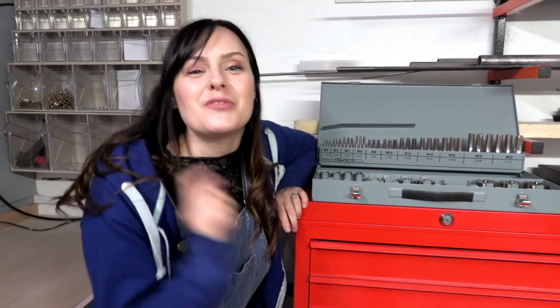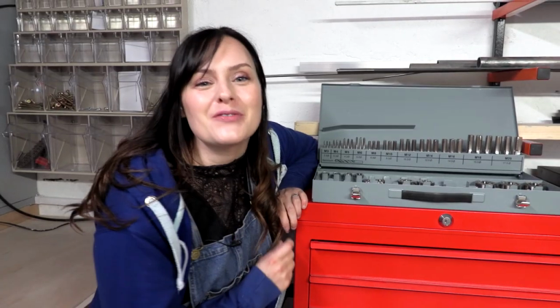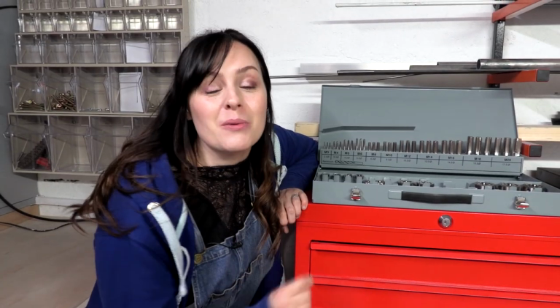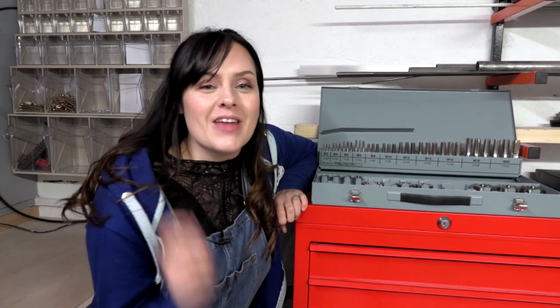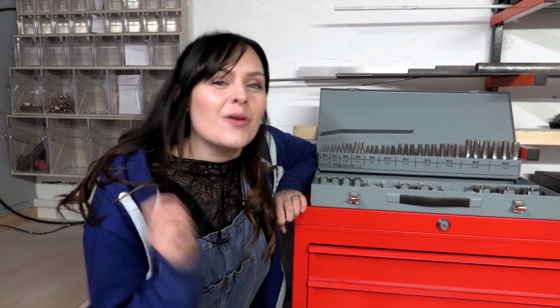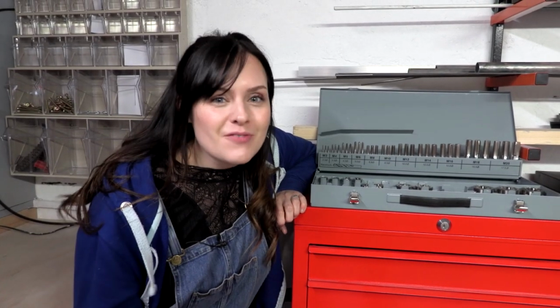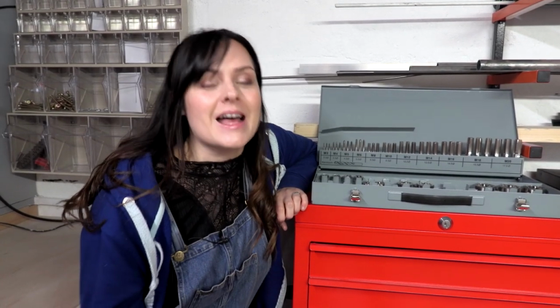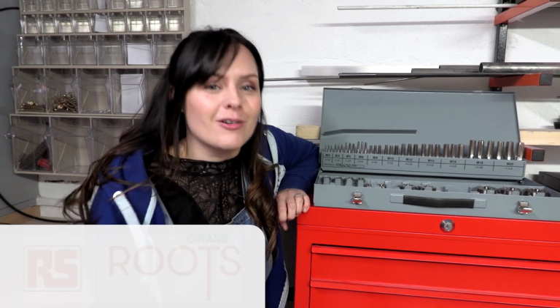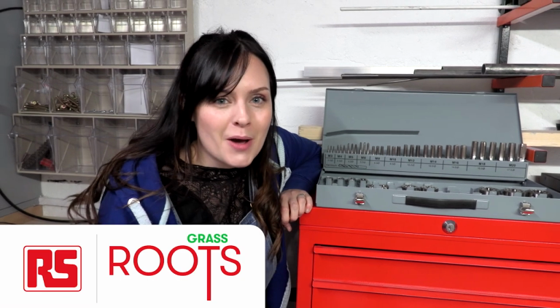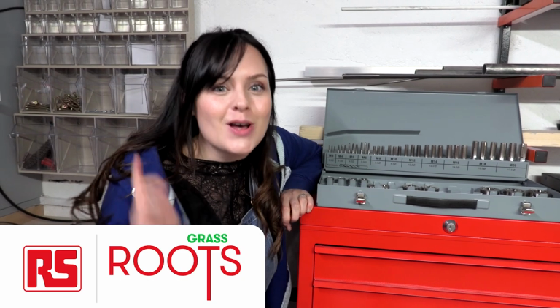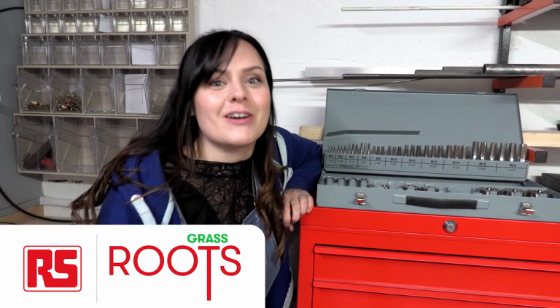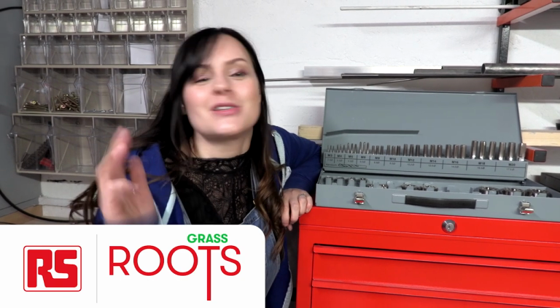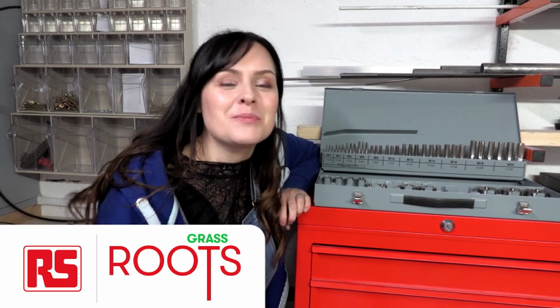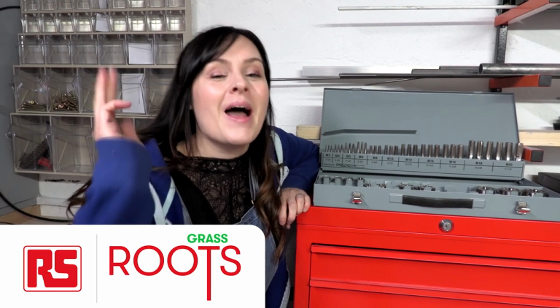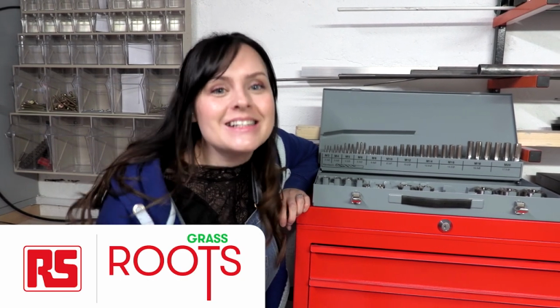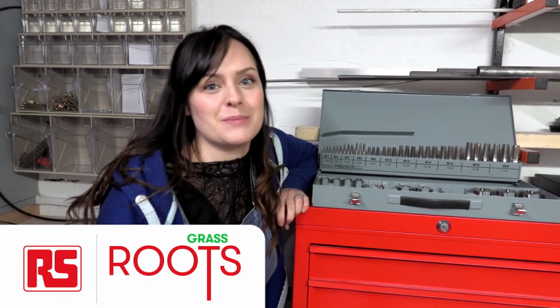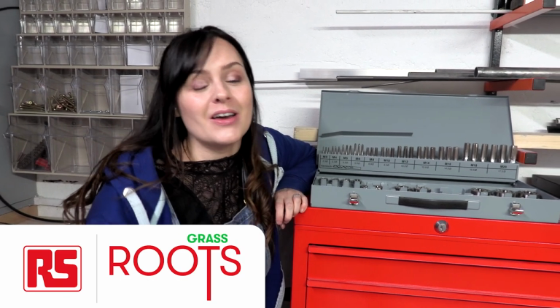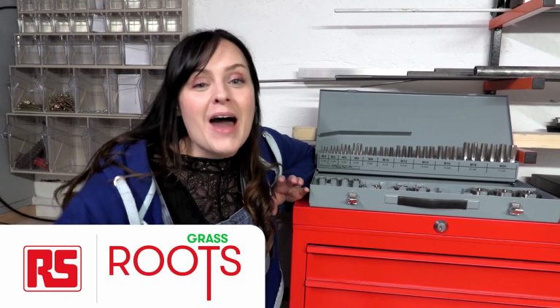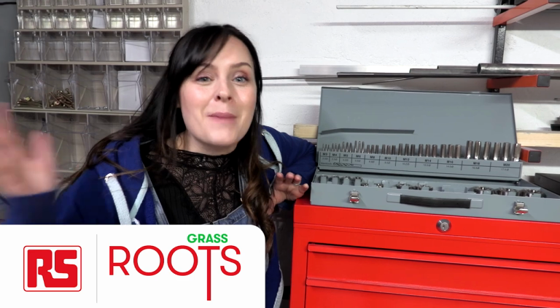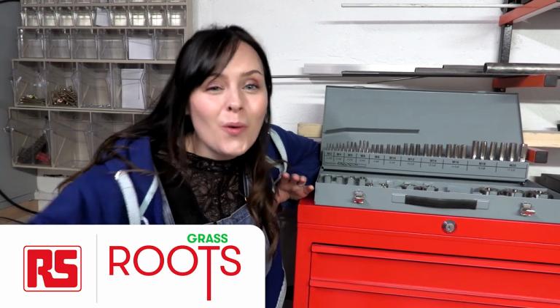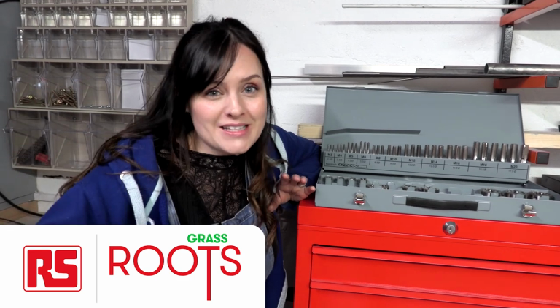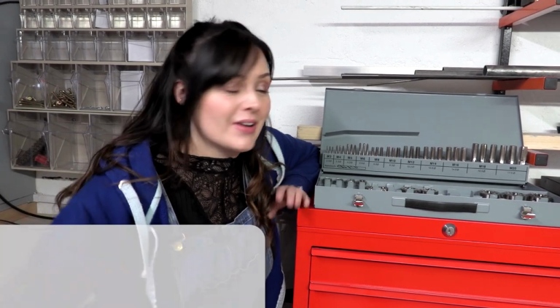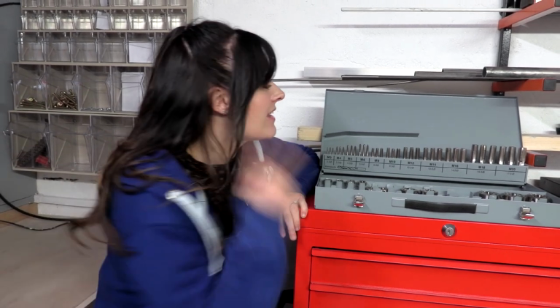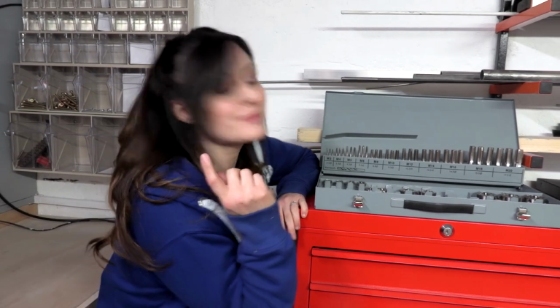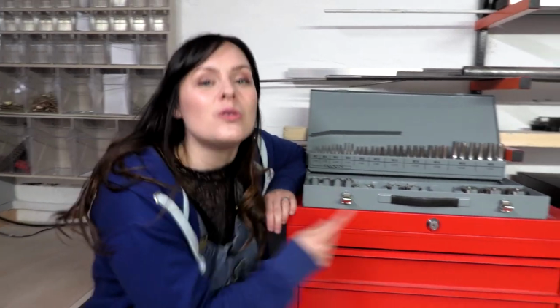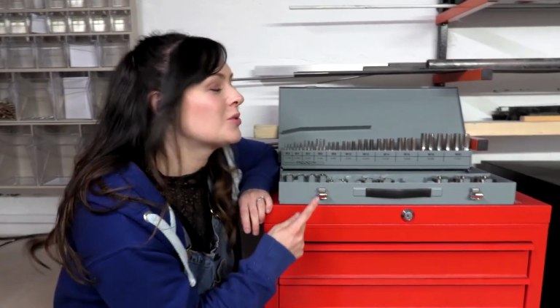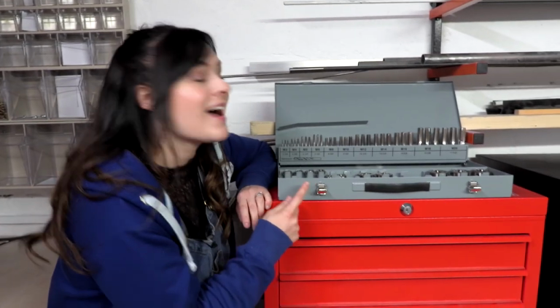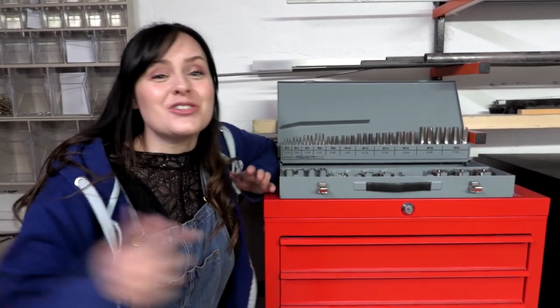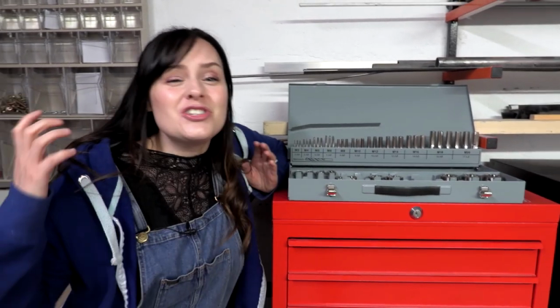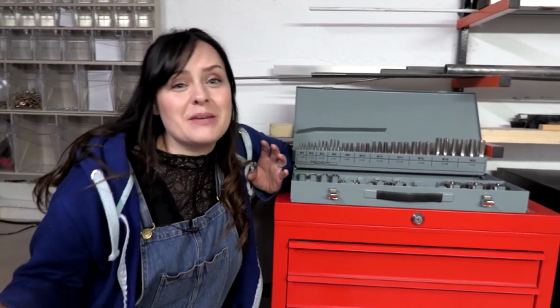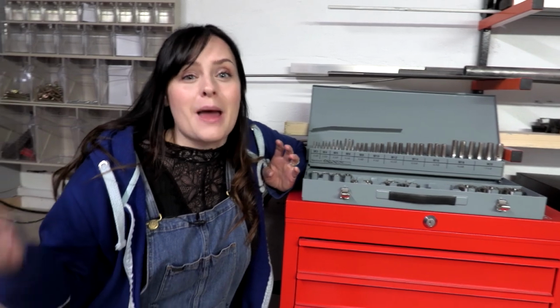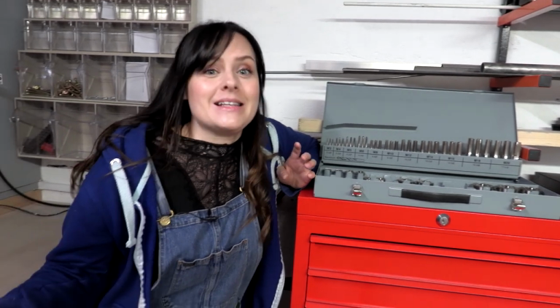So before we go any further, we want to thank the awesome folks at RS Components, RS Grassroots, RS Pro and Design Spark for helping make all of this happen. They've sent us some awesome tools and just generally been amazing.